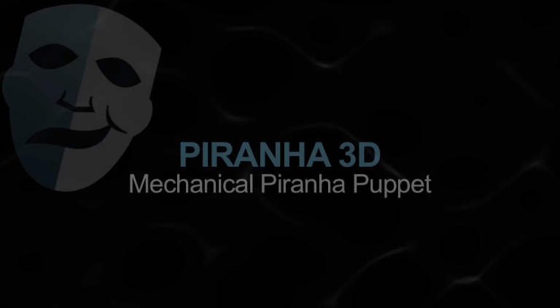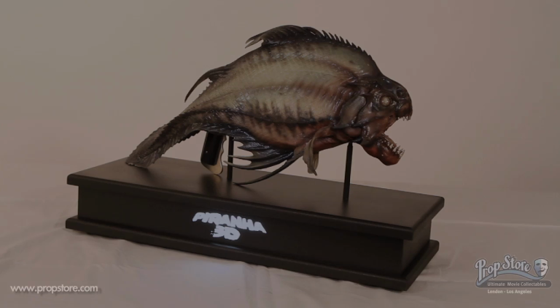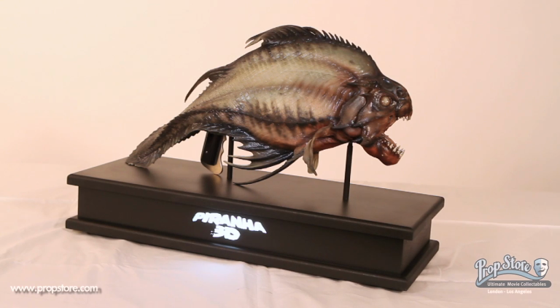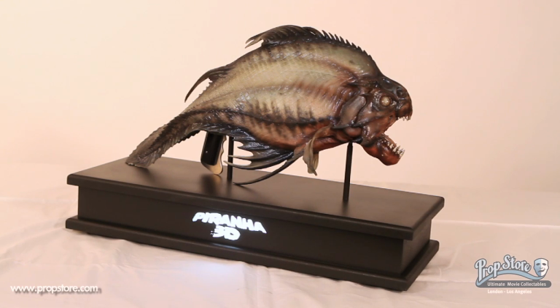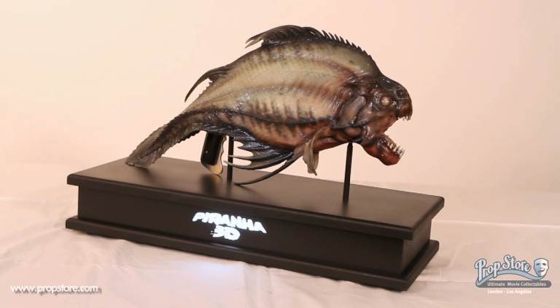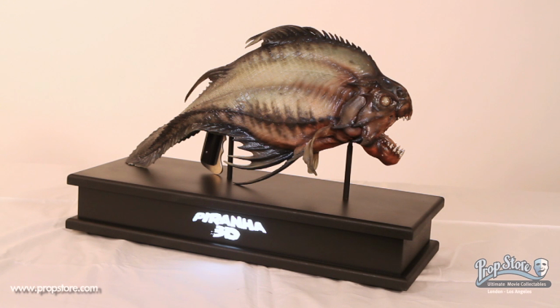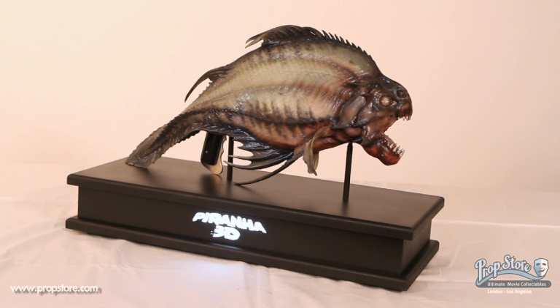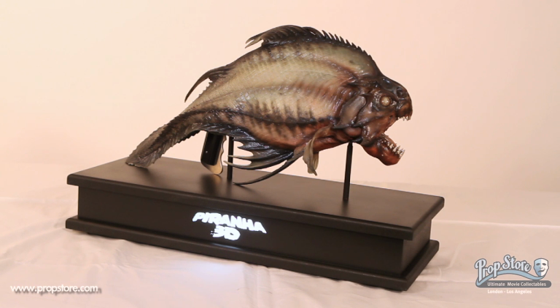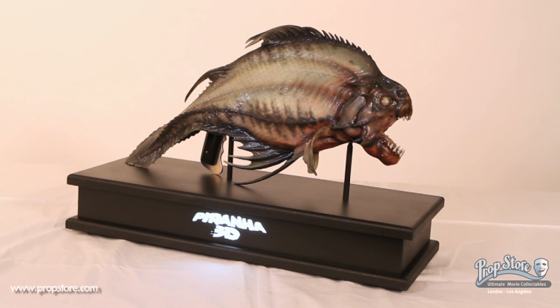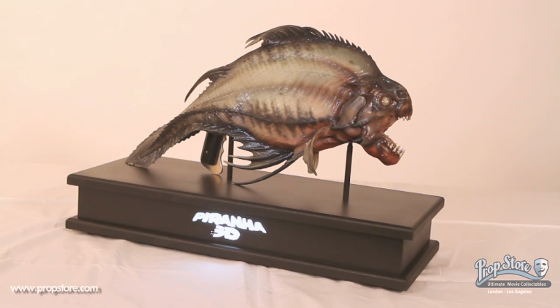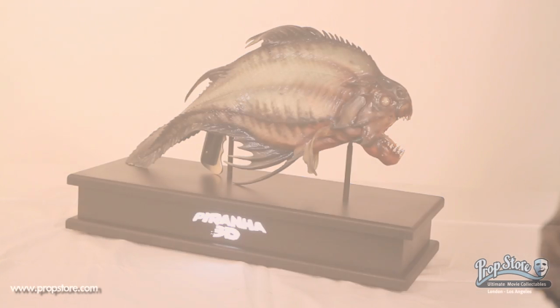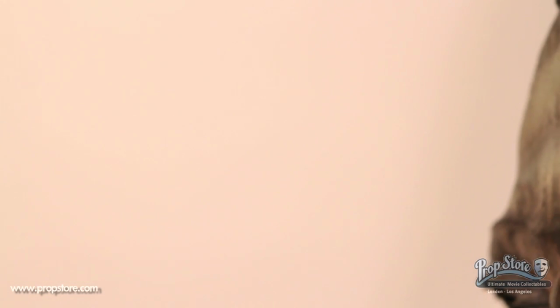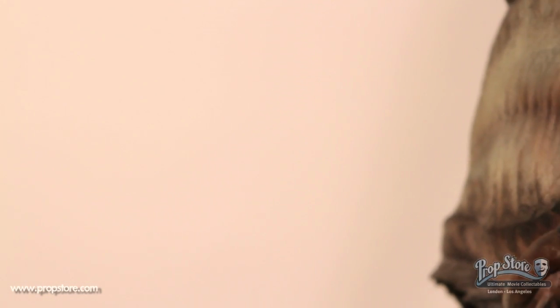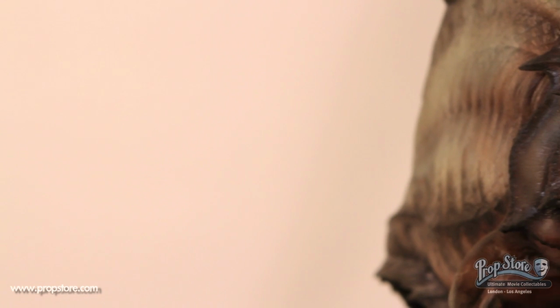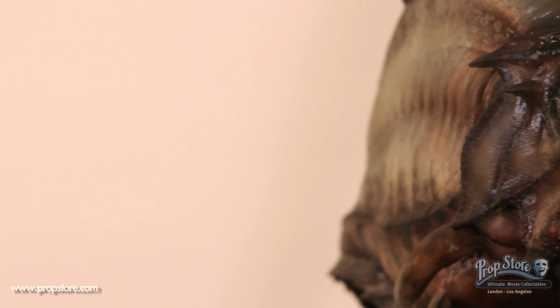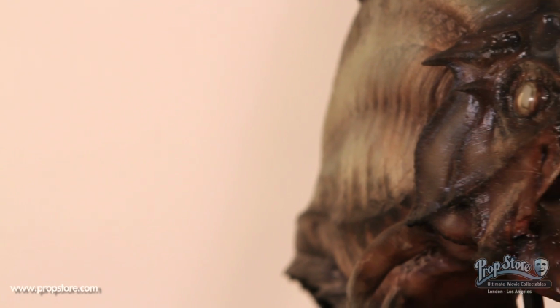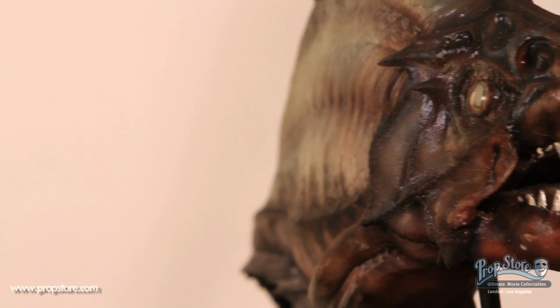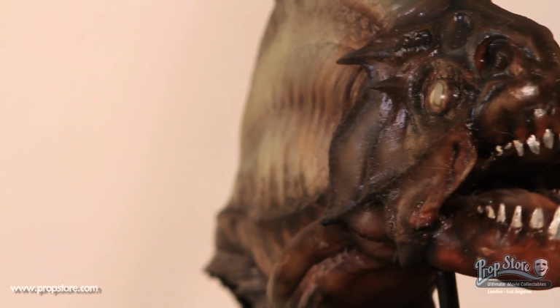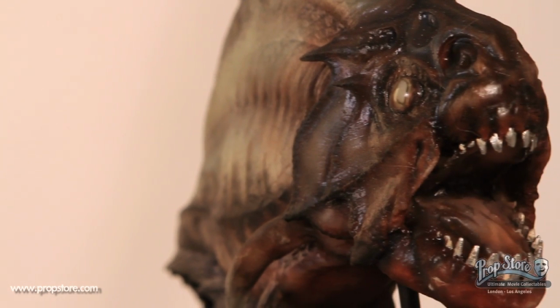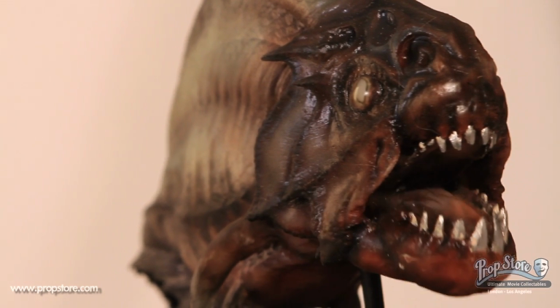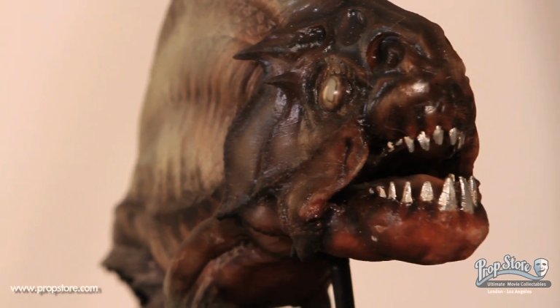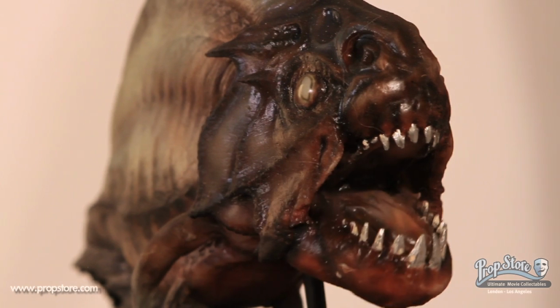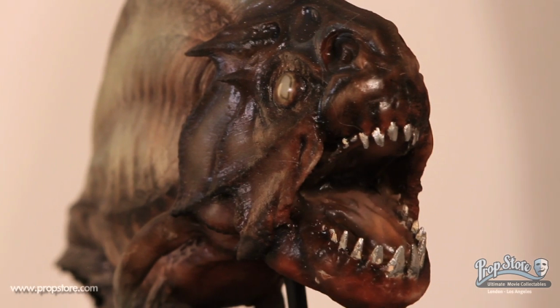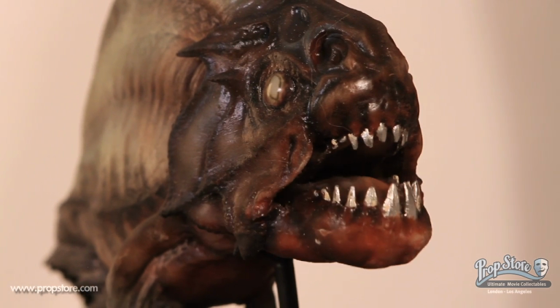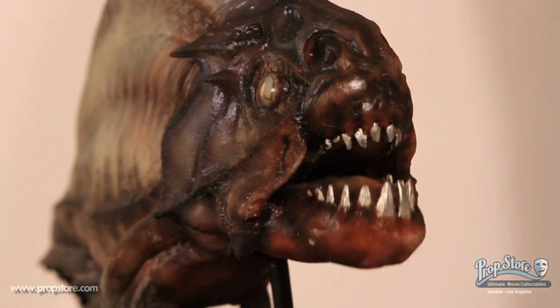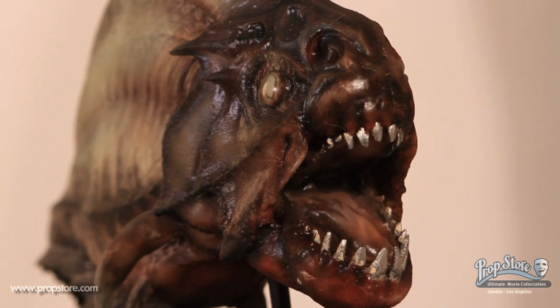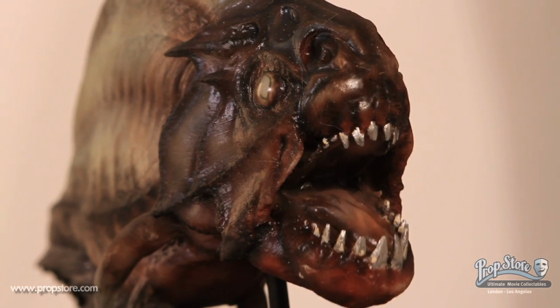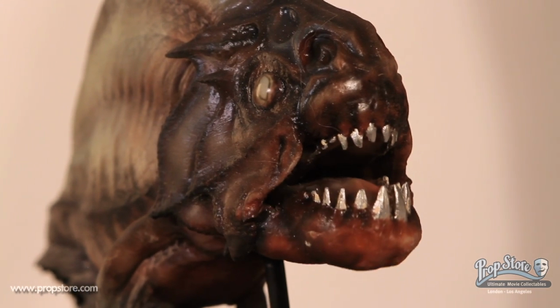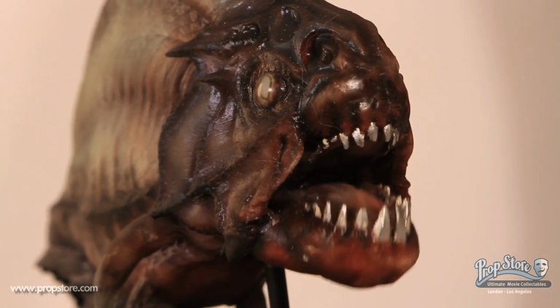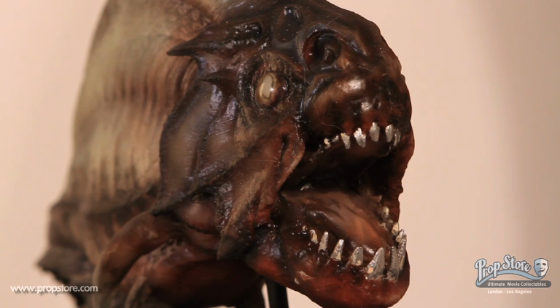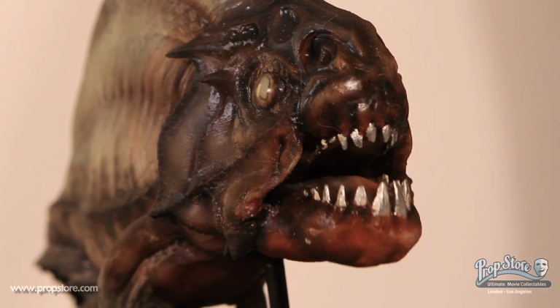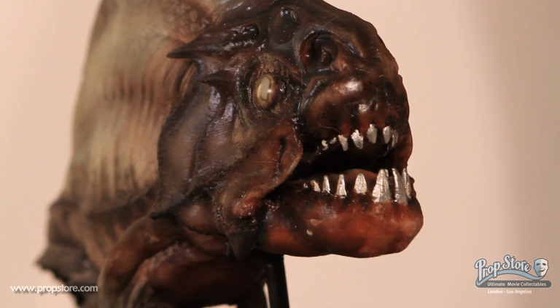This is a mechanical piranha puppet from the 2010 horror film Piranha 3D. While all the fish seen in the final version of the film are CG, puppets like these were used by puppeteers to bite actors during crowded scenes as a form of reference during filming.